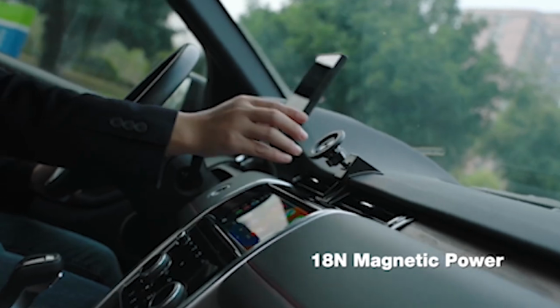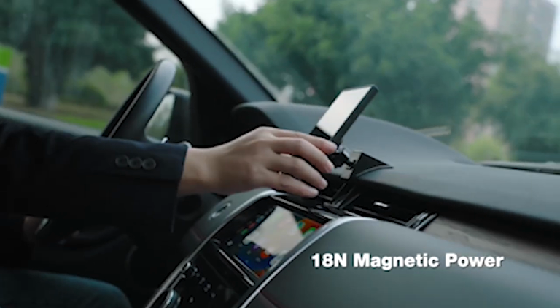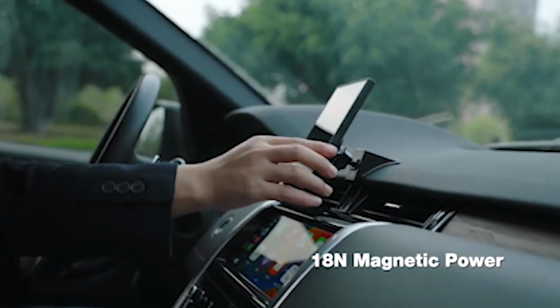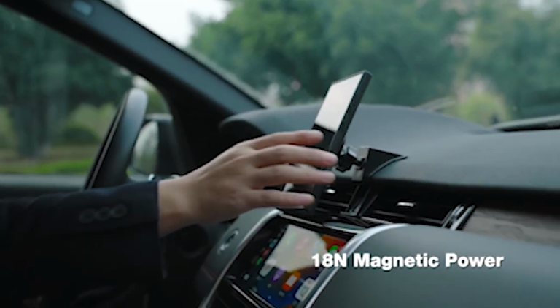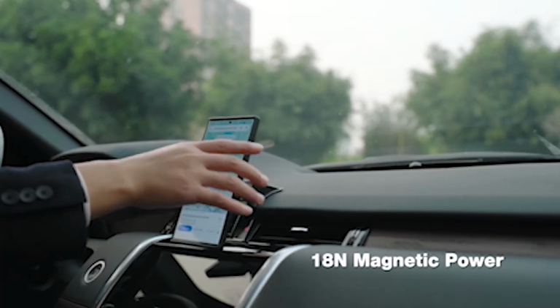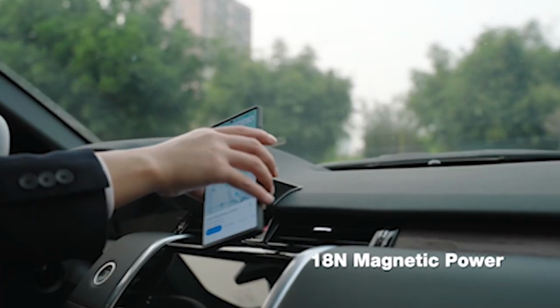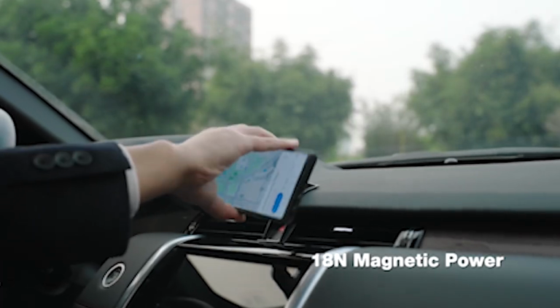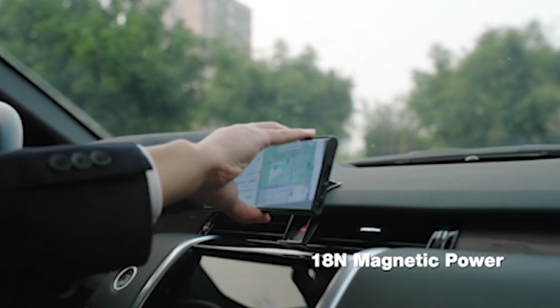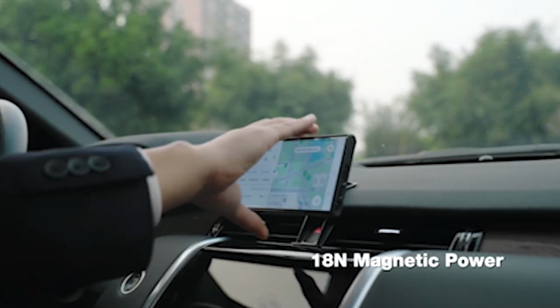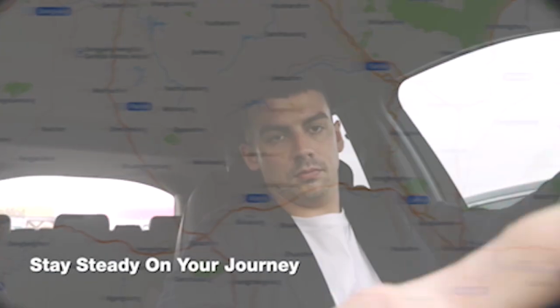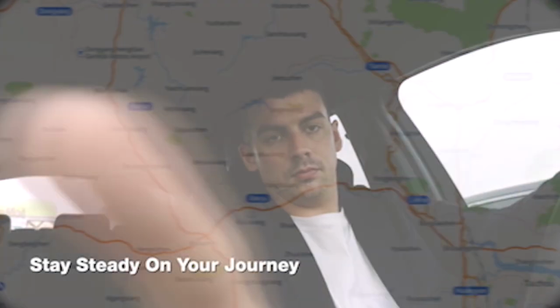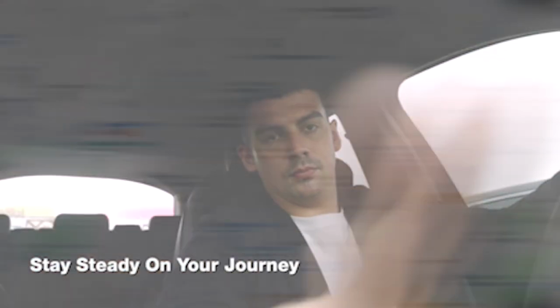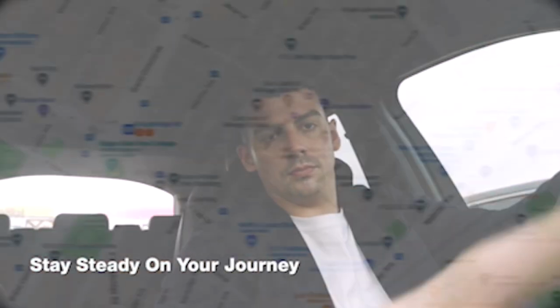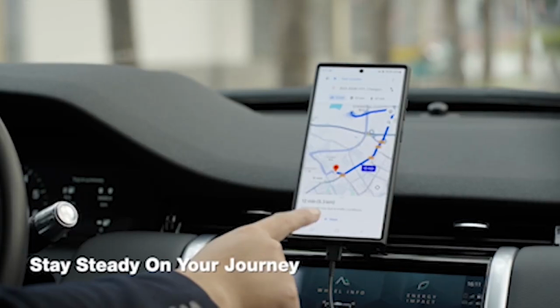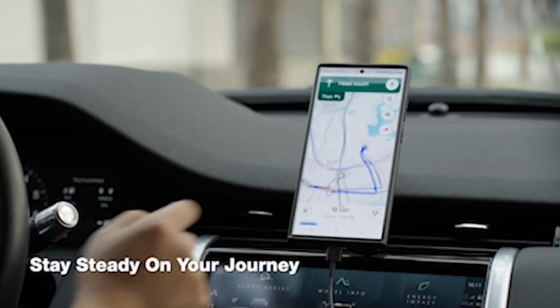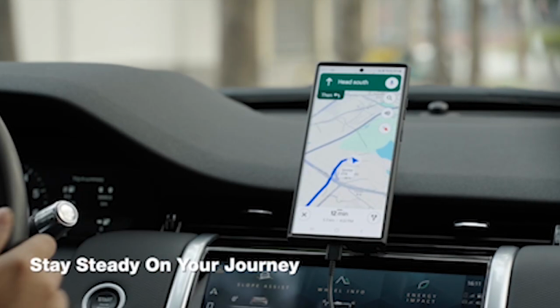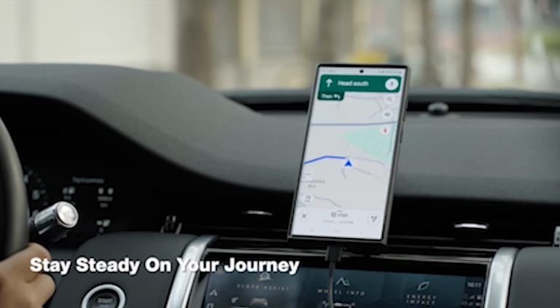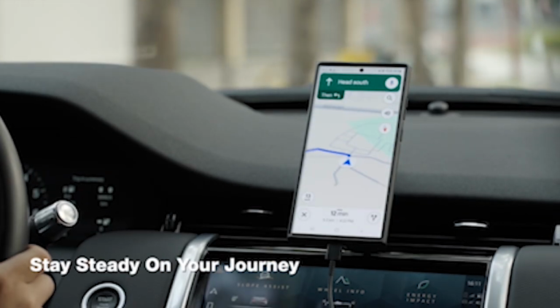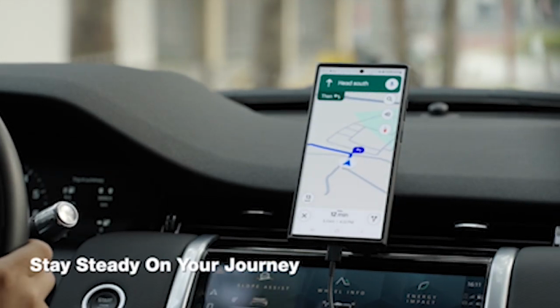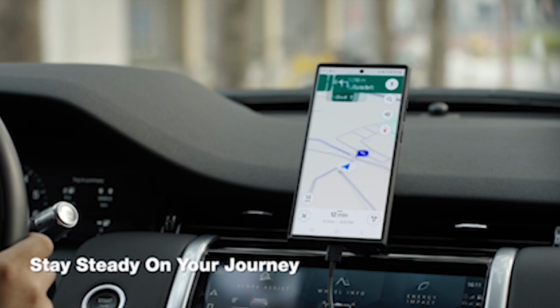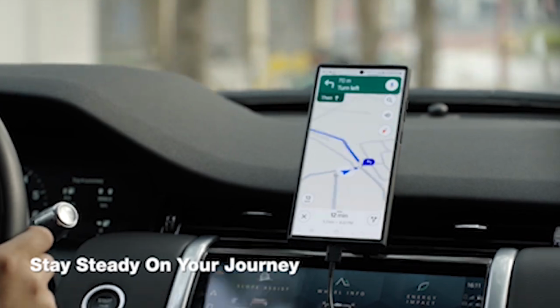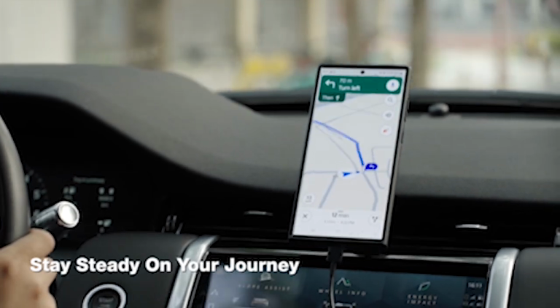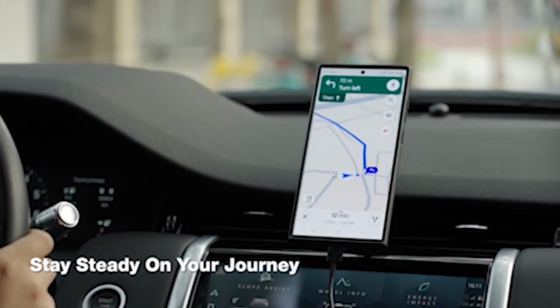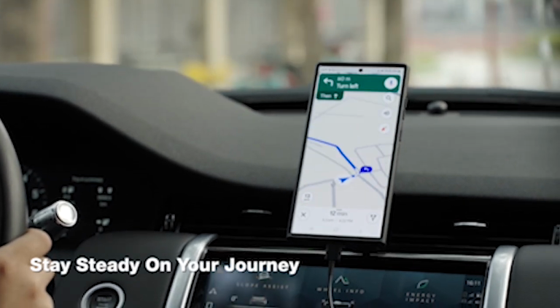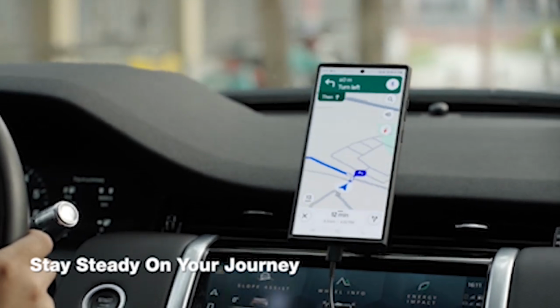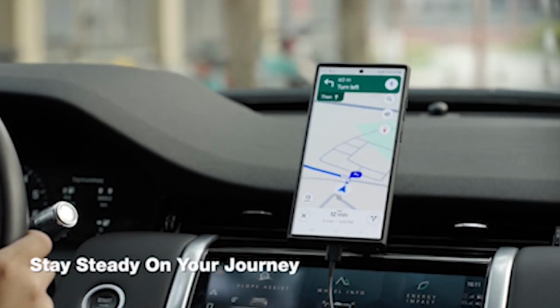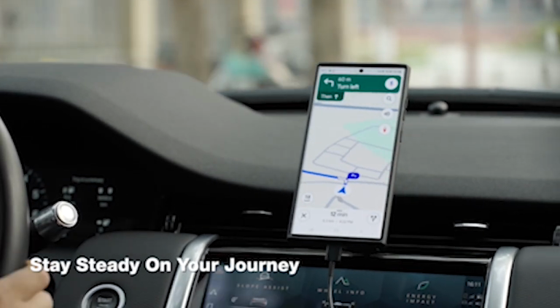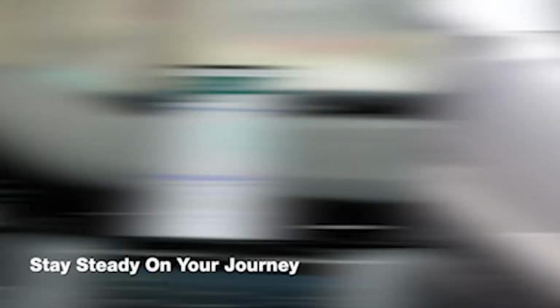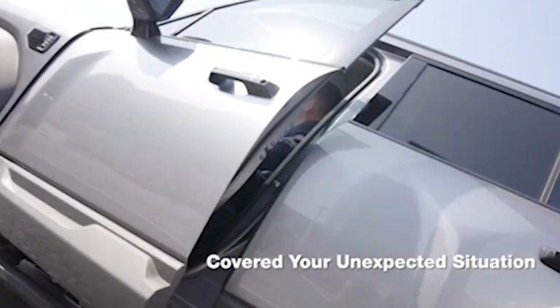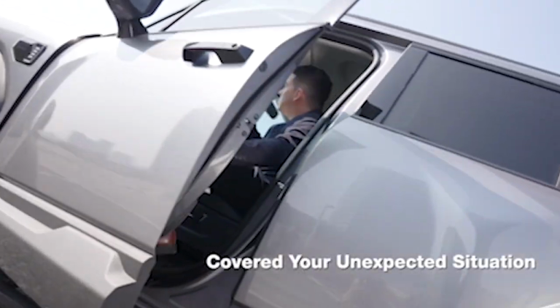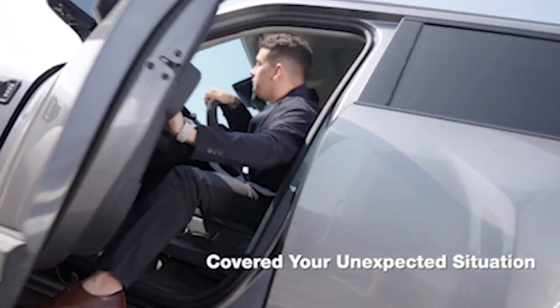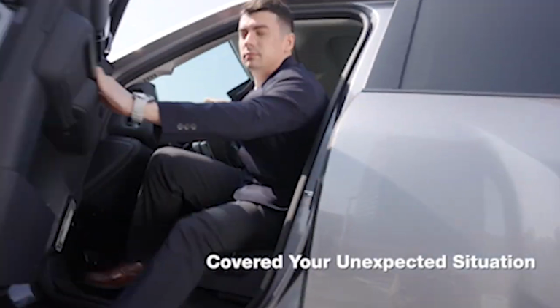Hi, welcome to the All Cases here. In this video we are going to talk about the top 7 best Samsung Galaxy S24 Ultra Taurus Cases and Accessories 2024 you can buy.